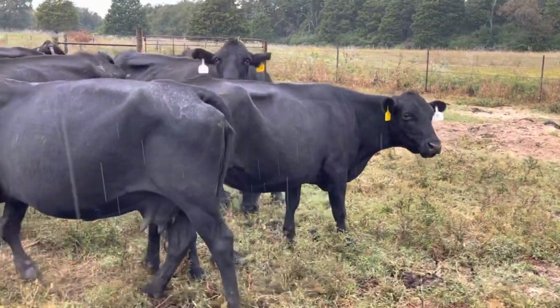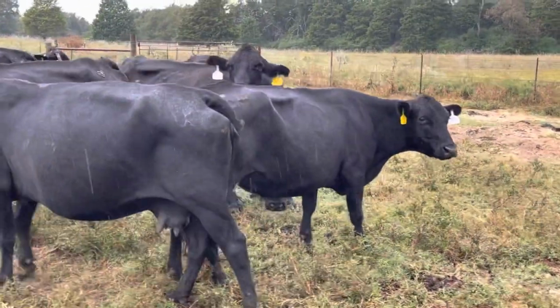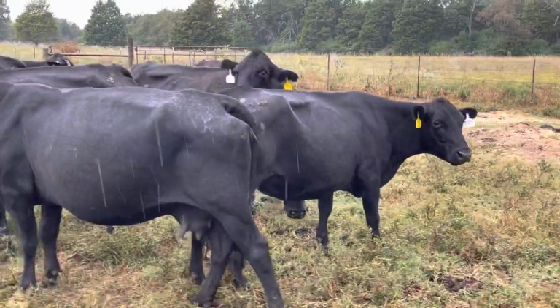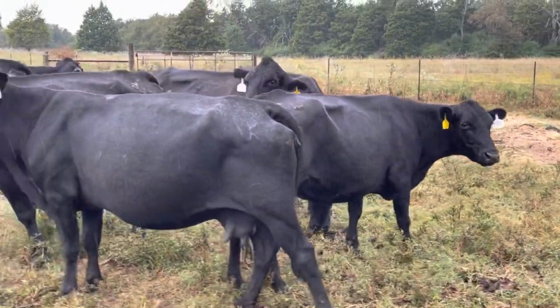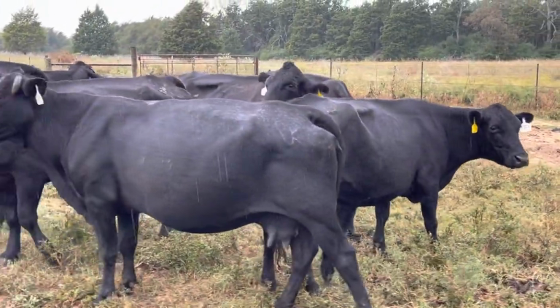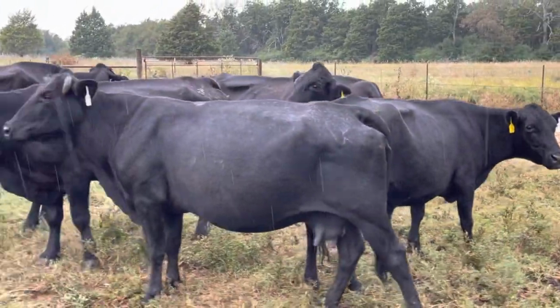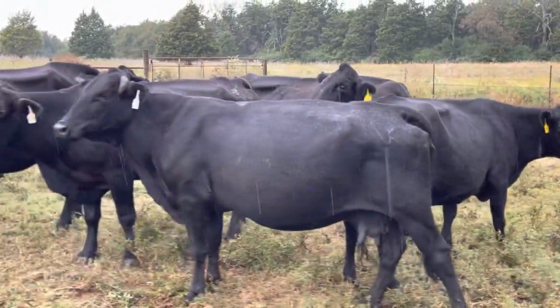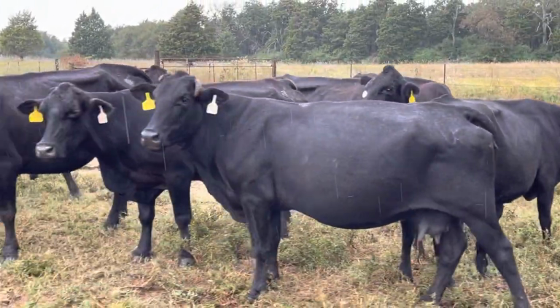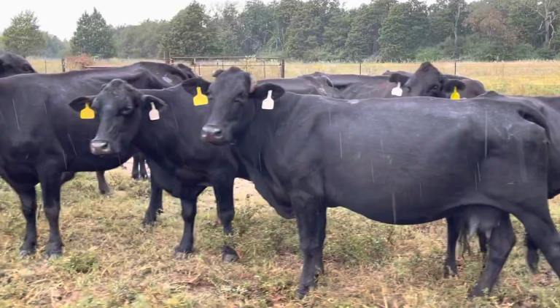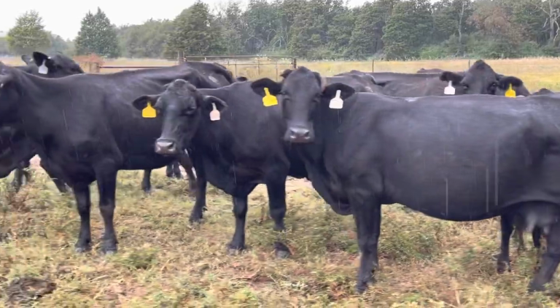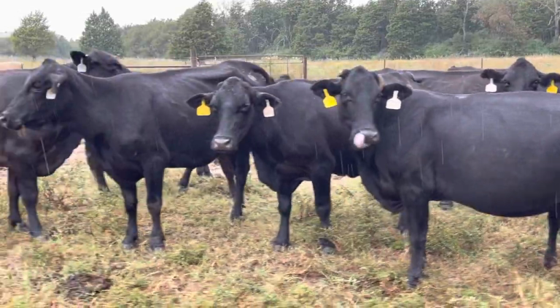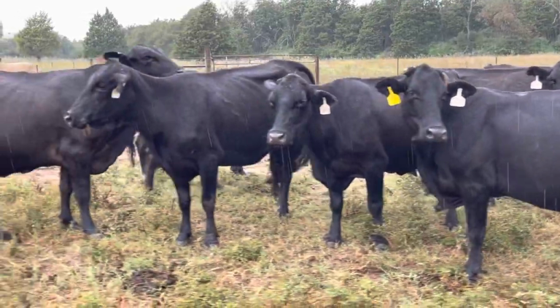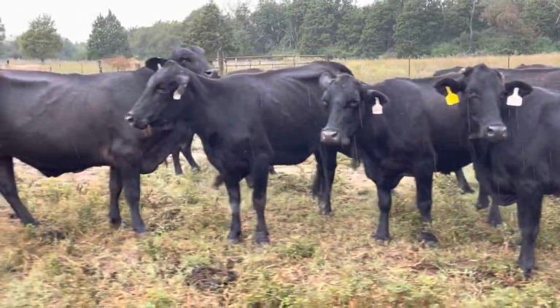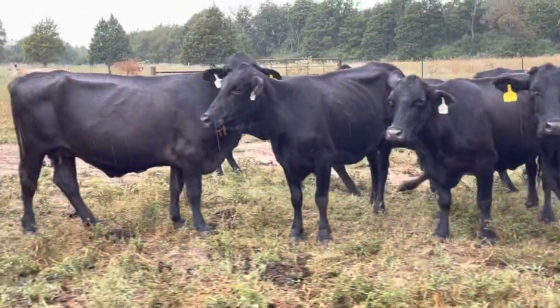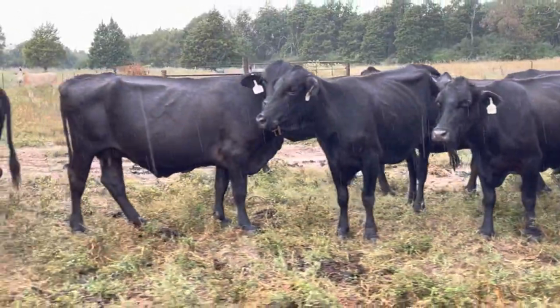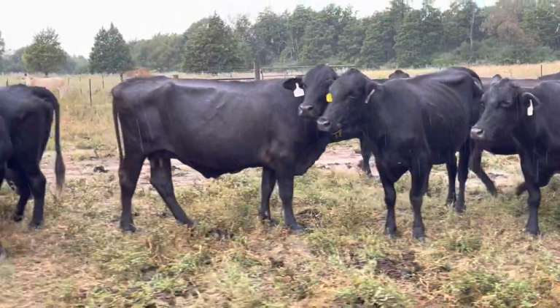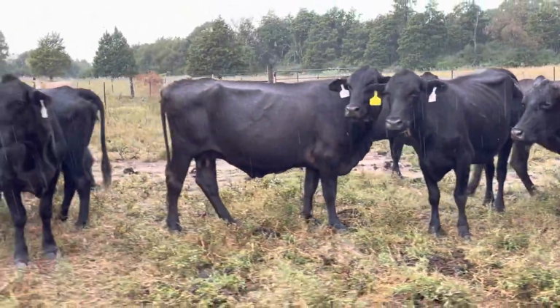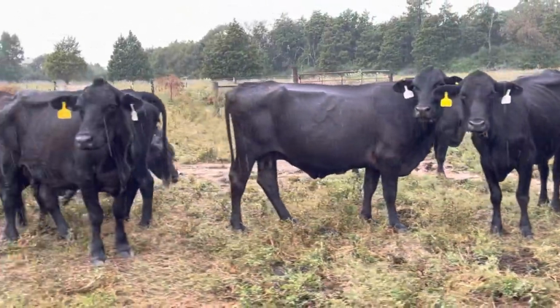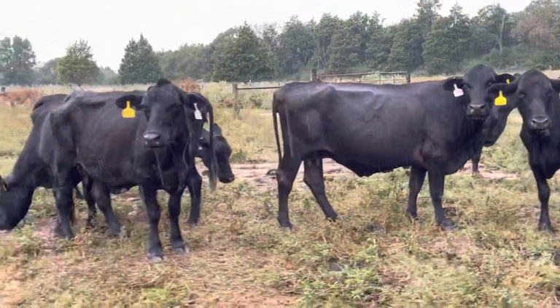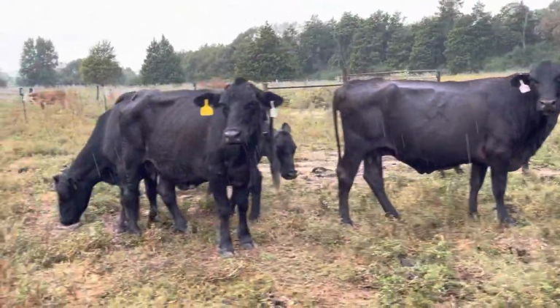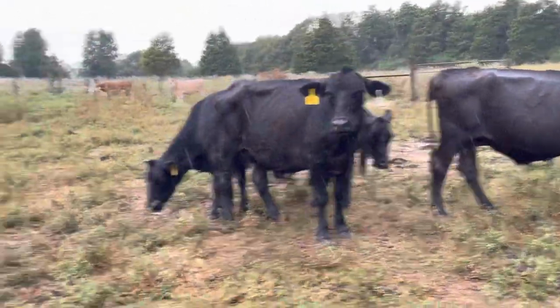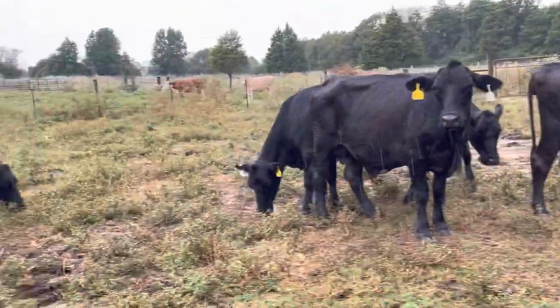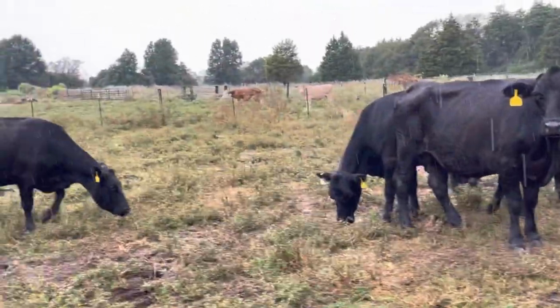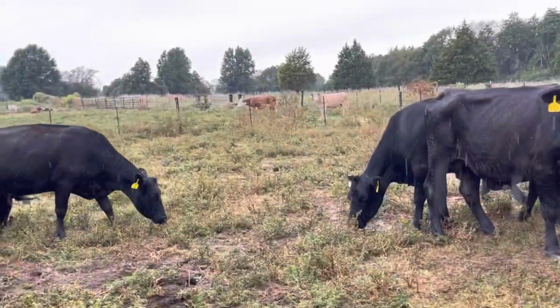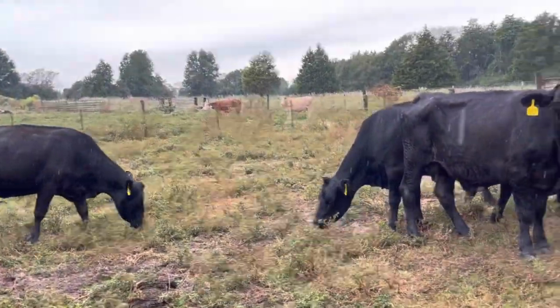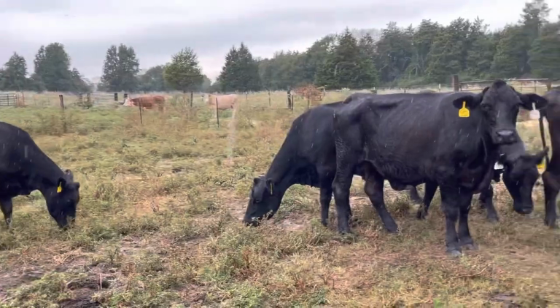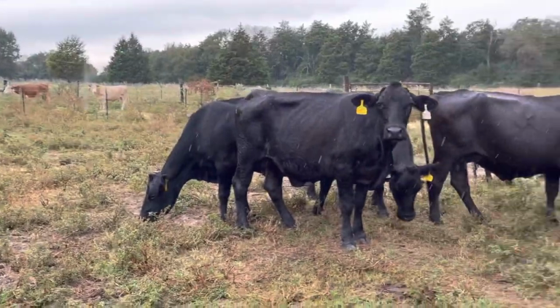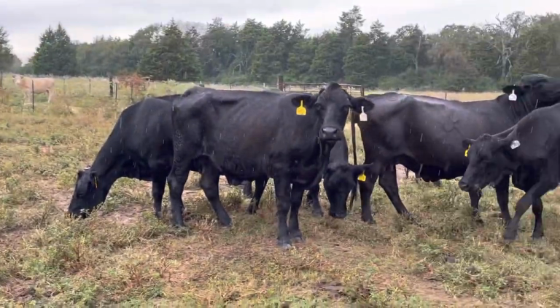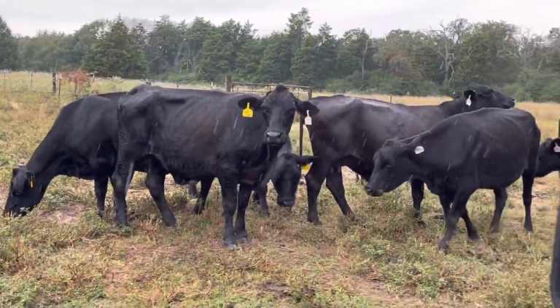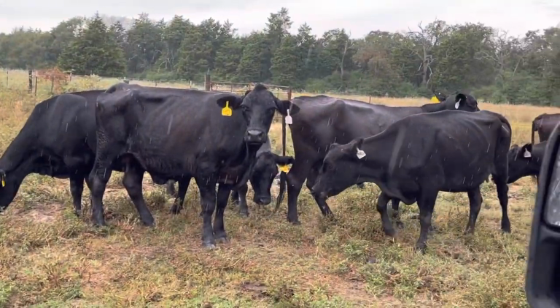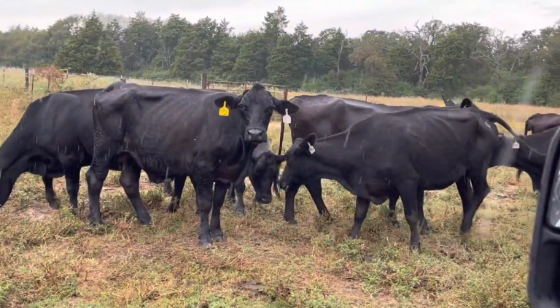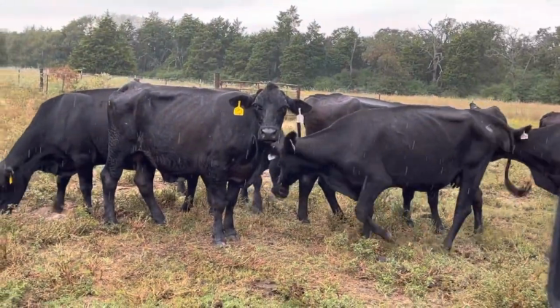I personally at my house have got over 200 of them turned out myself. Anyhow, give us a buzz — Rutherford Landing Cattle, buying and selling these cattle six days a week, always closed on Sunday. Thank you so much, y'all have a great day.